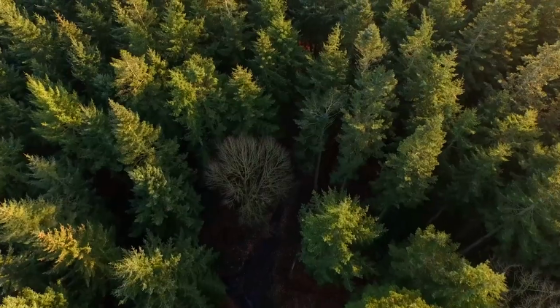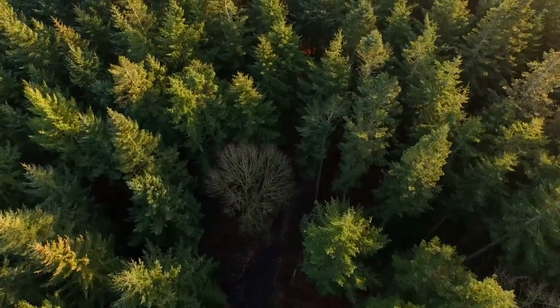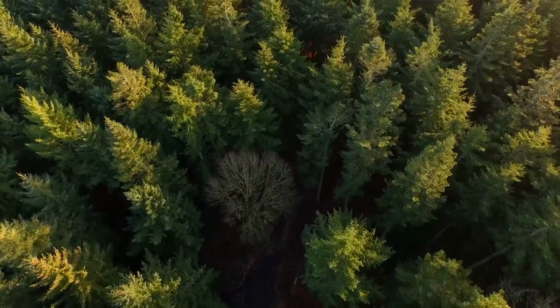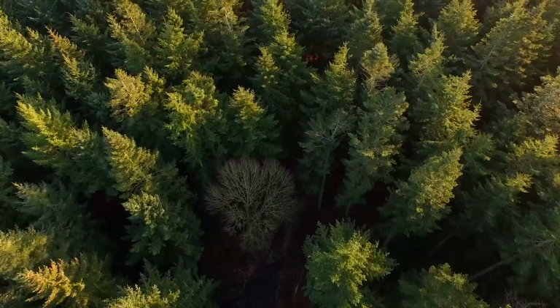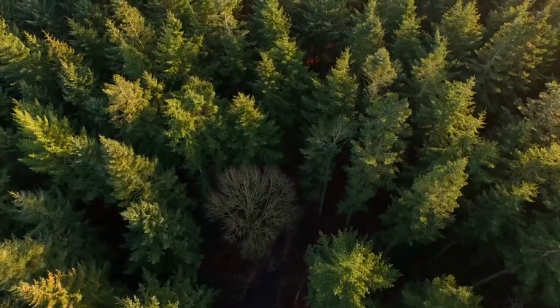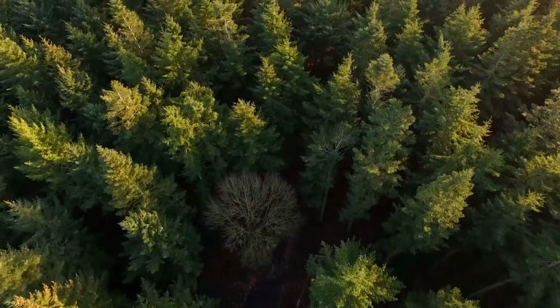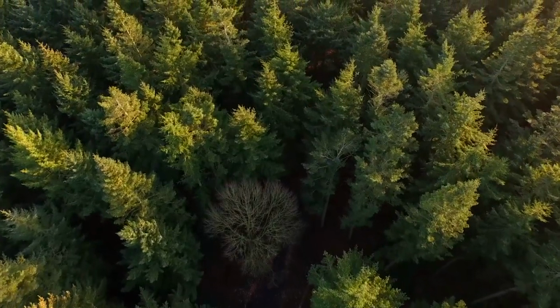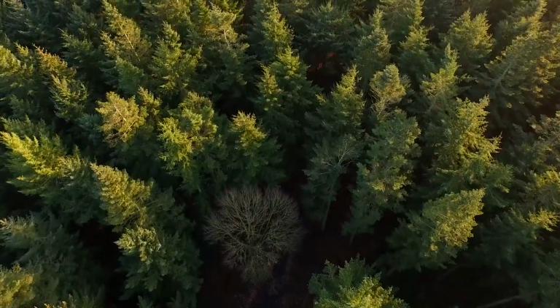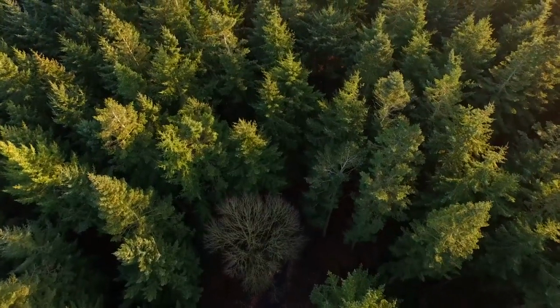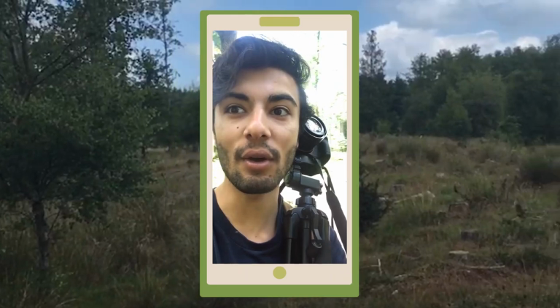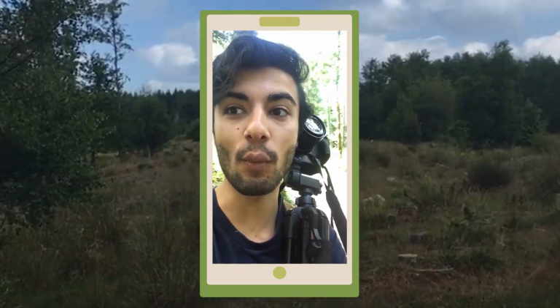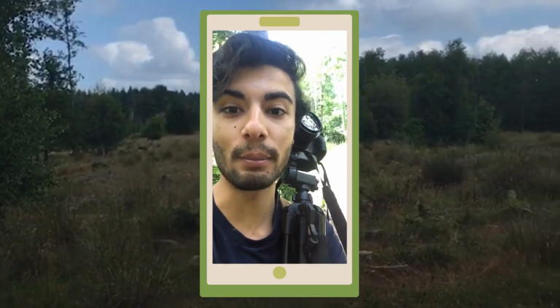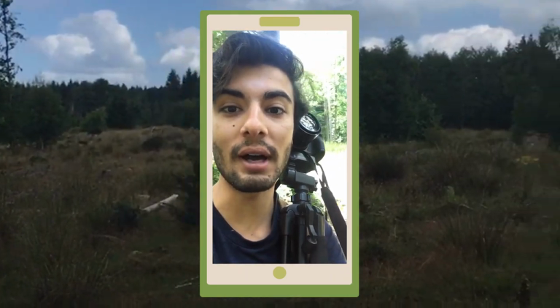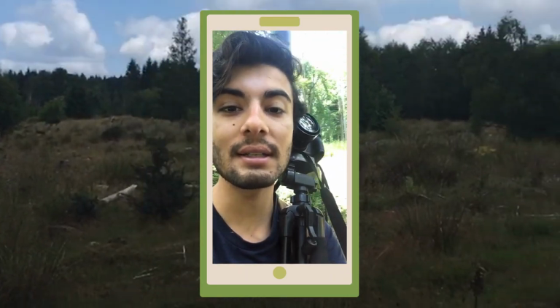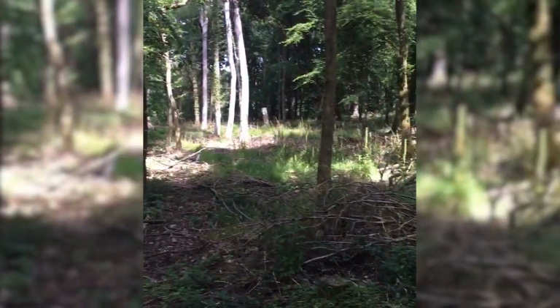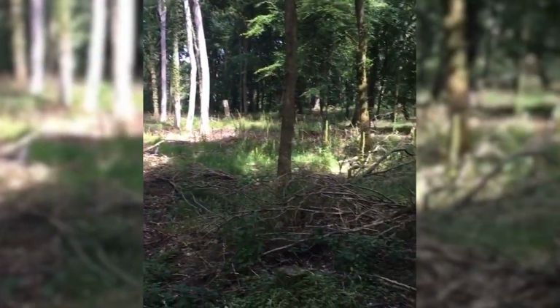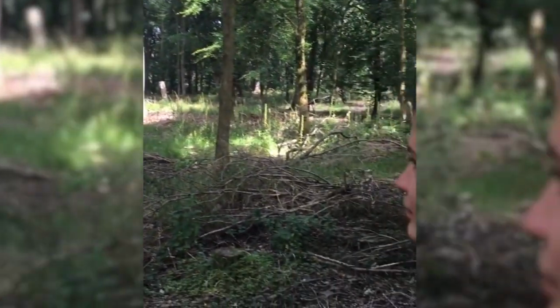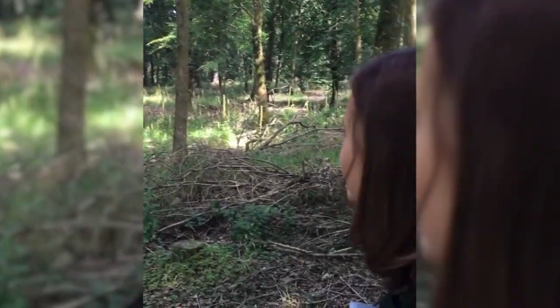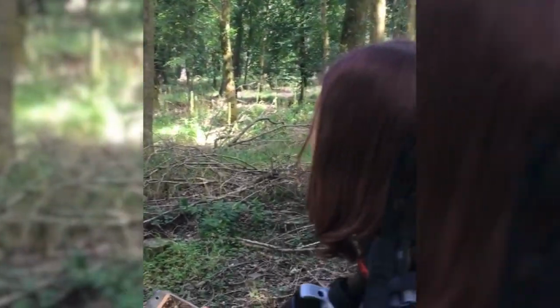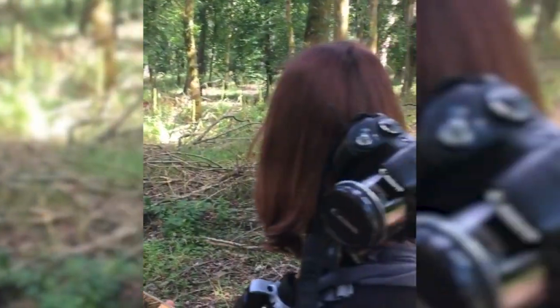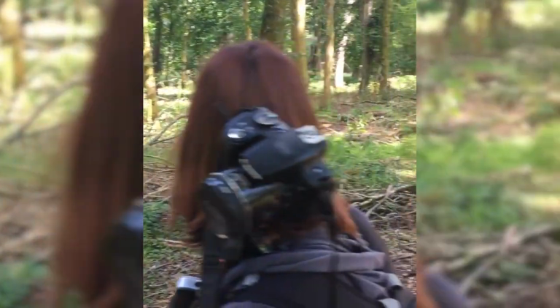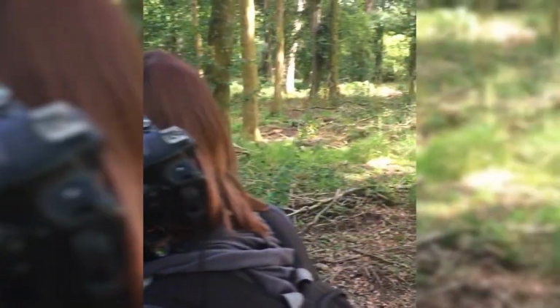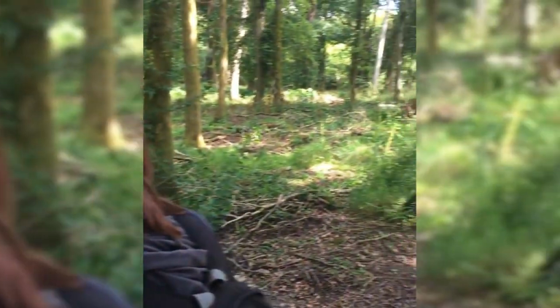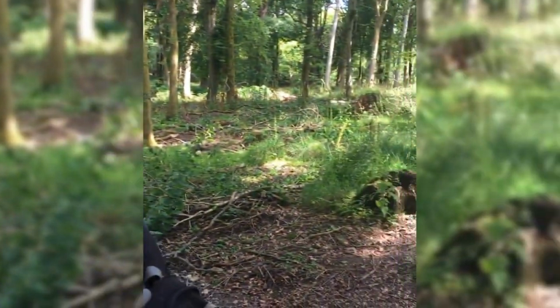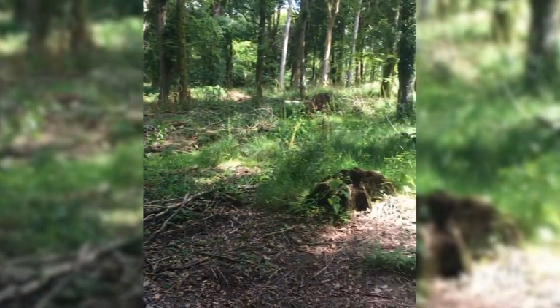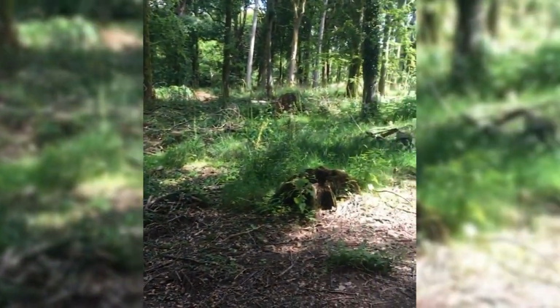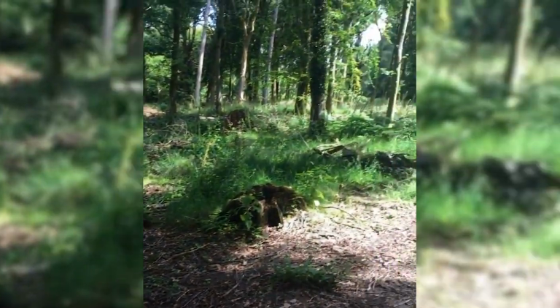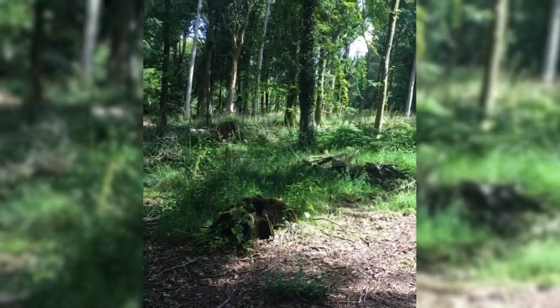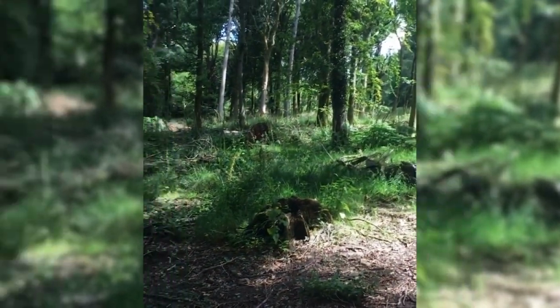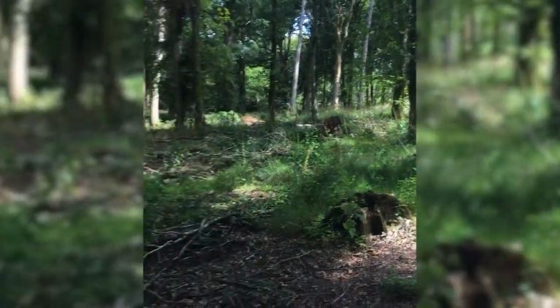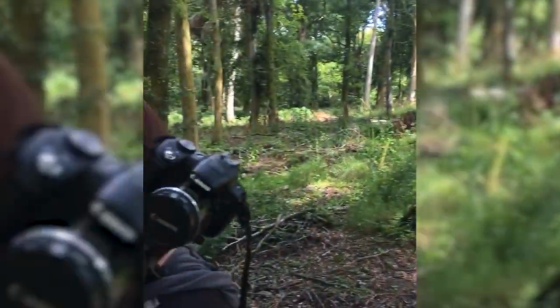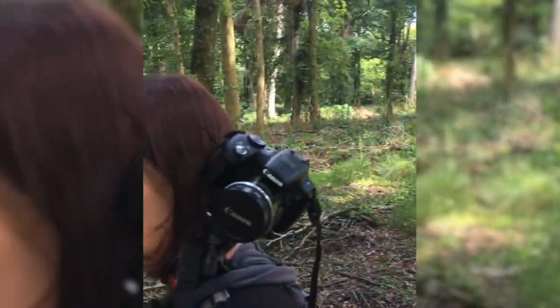We are in the Forest of Dean and we are going on a wild boar hunt. We've found places where we think they'll be and we're just going to go for a walk in these beautiful woods and see if we can find them.